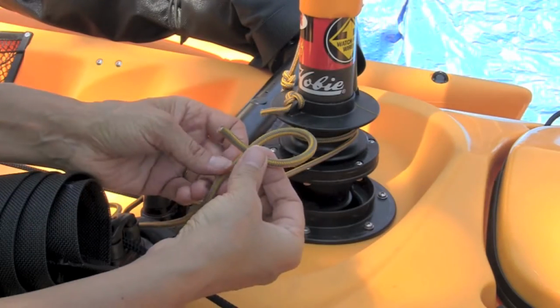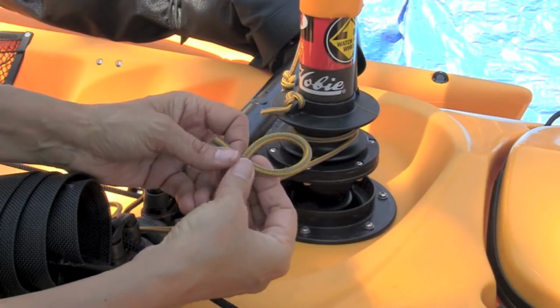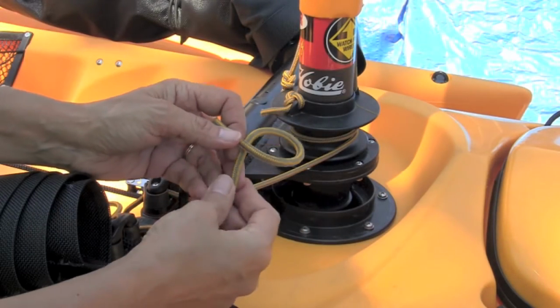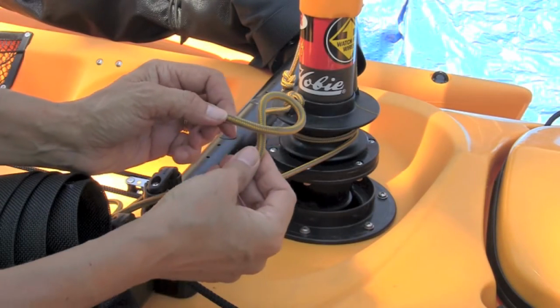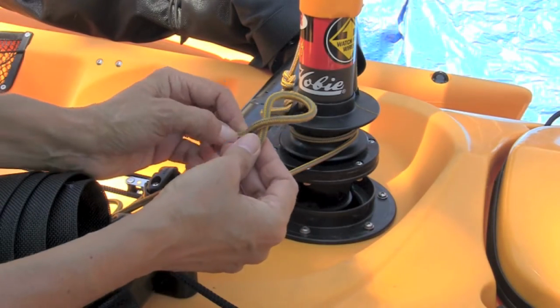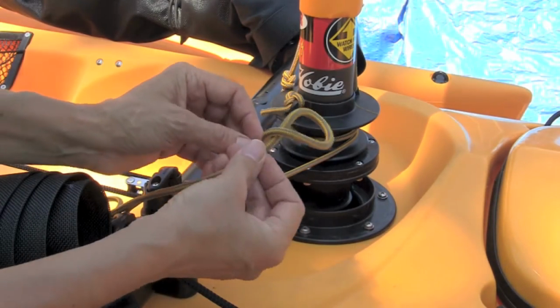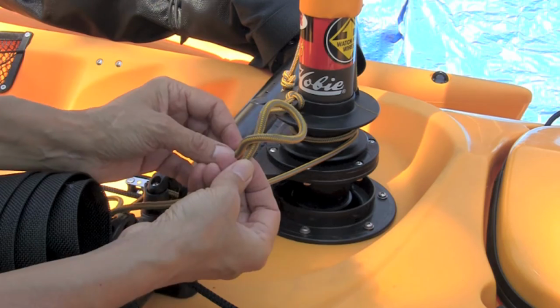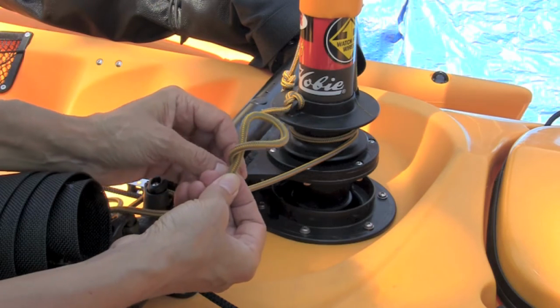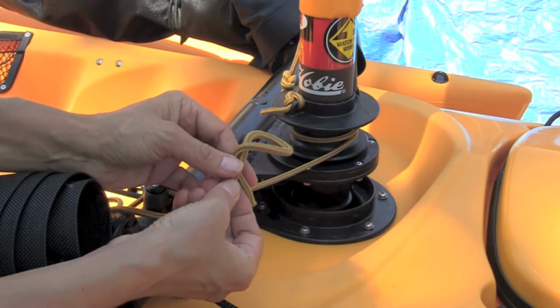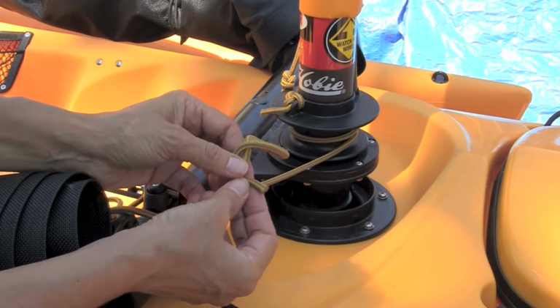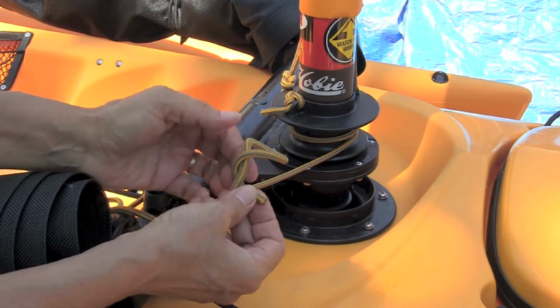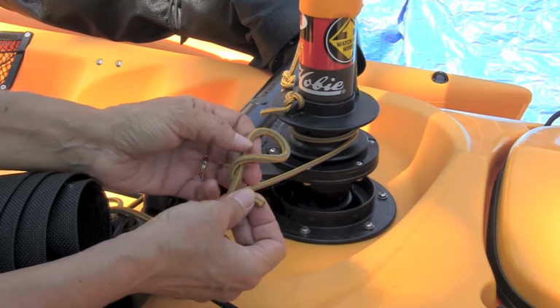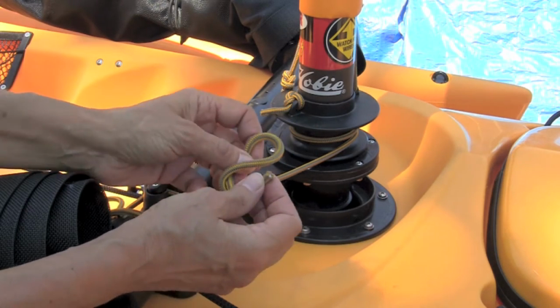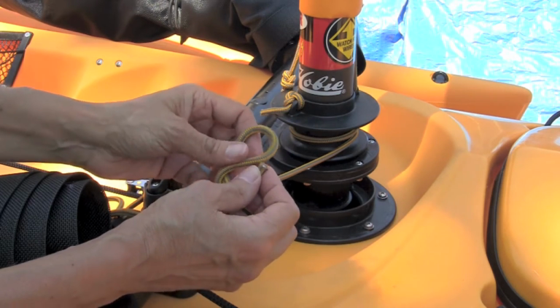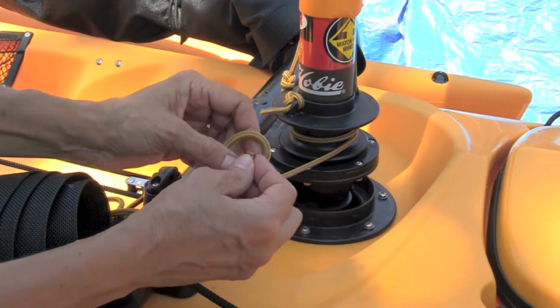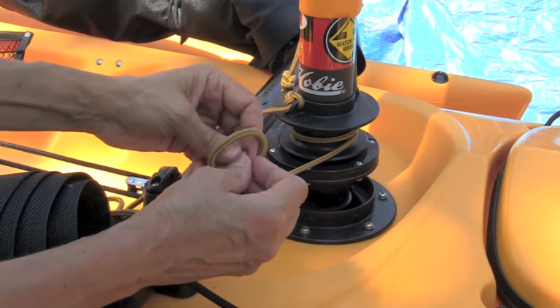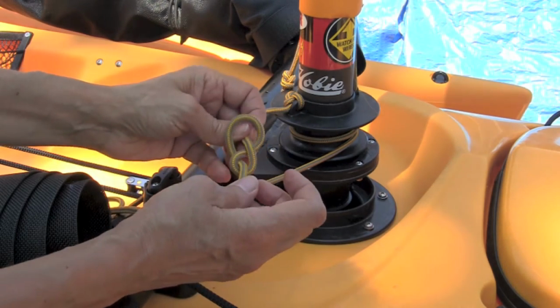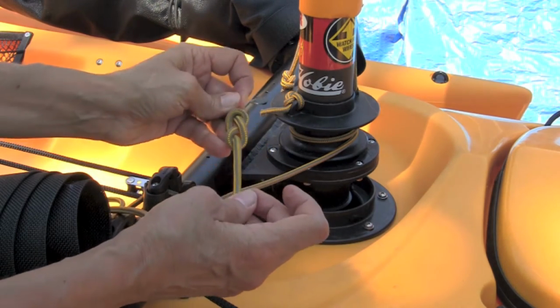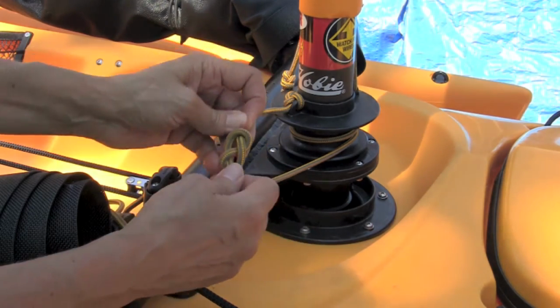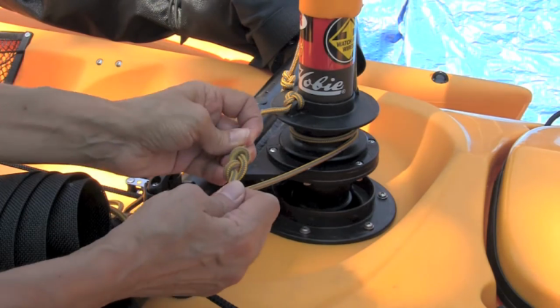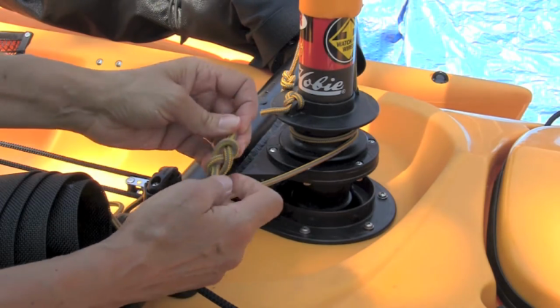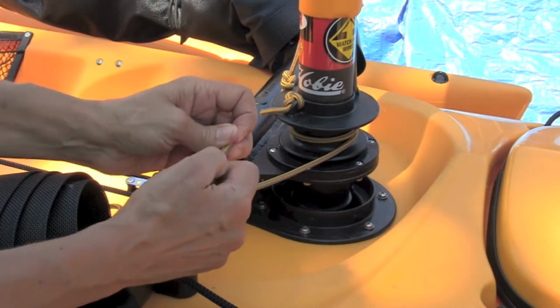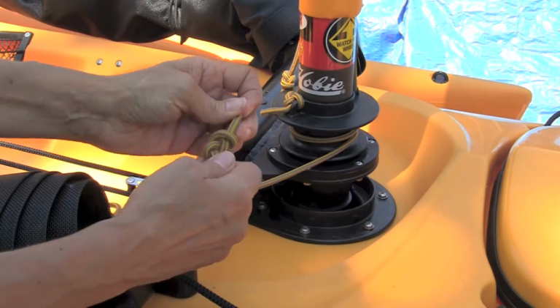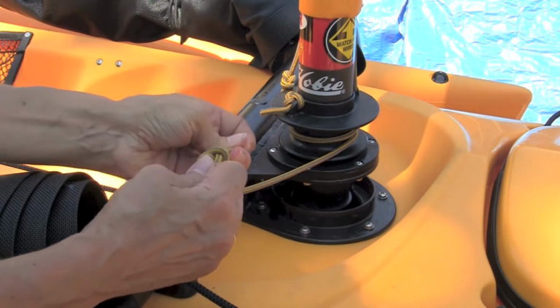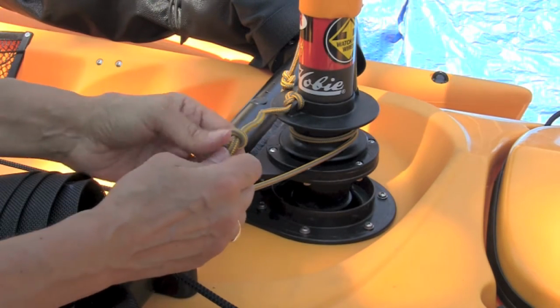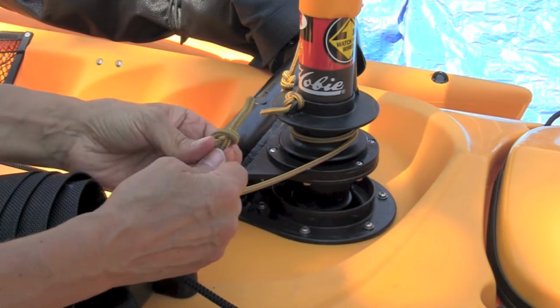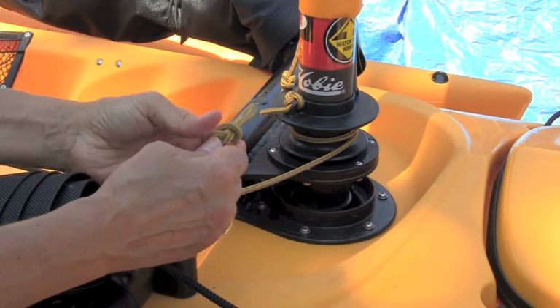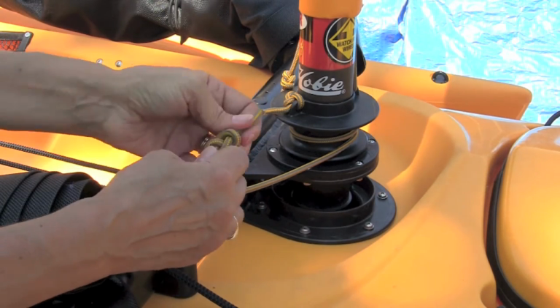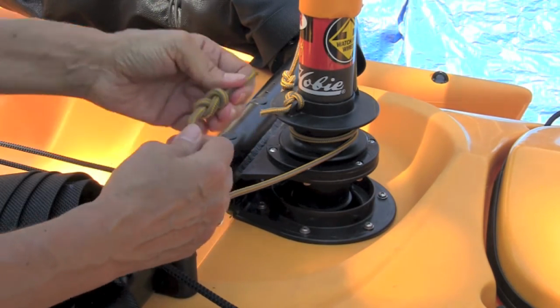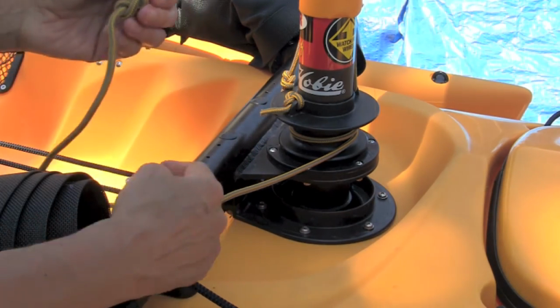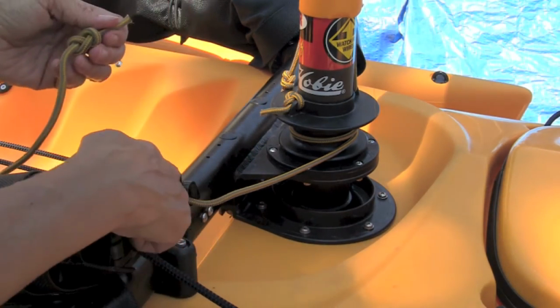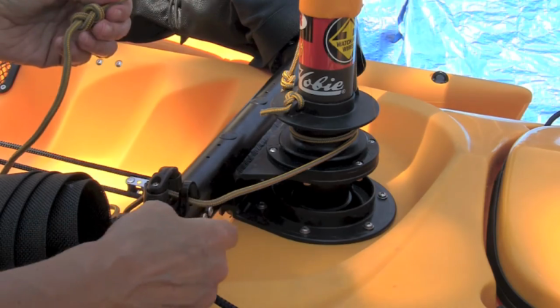To tie the figure eight: make a loop, go around one time, and then back through the hole. That's going to keep the knot from slipping through the cleat.